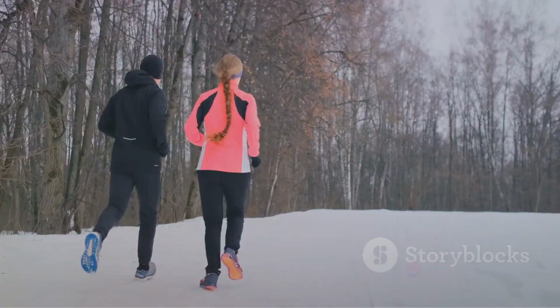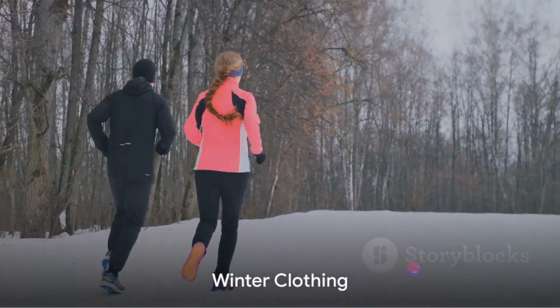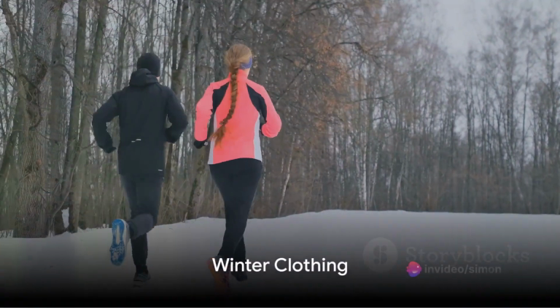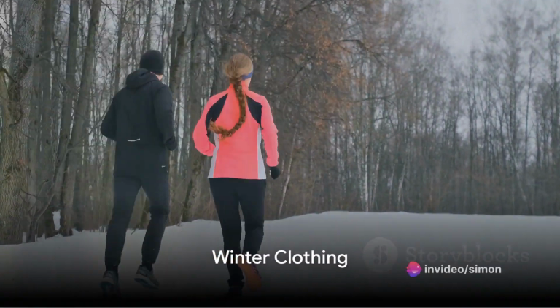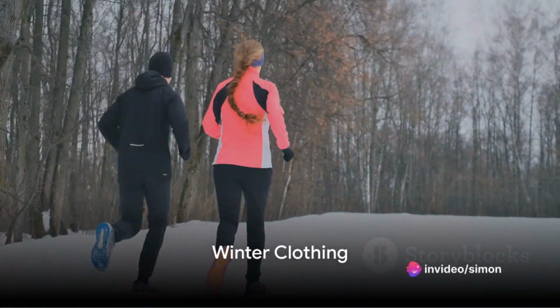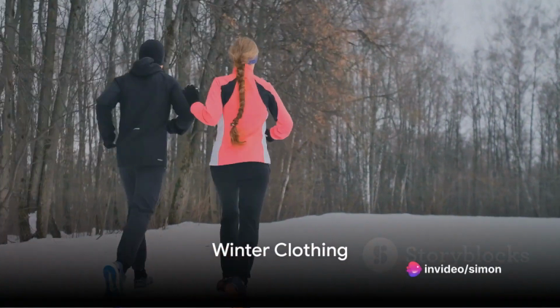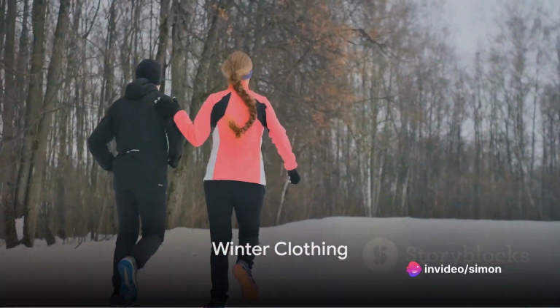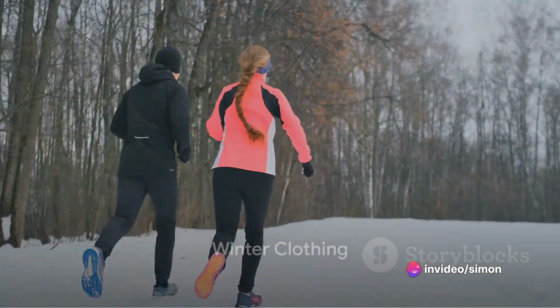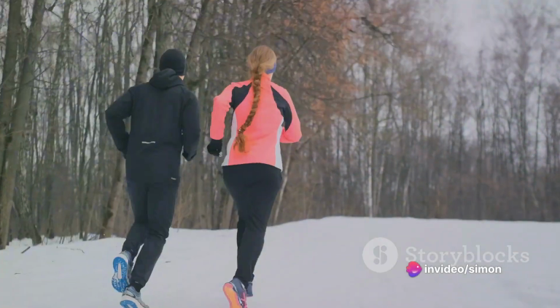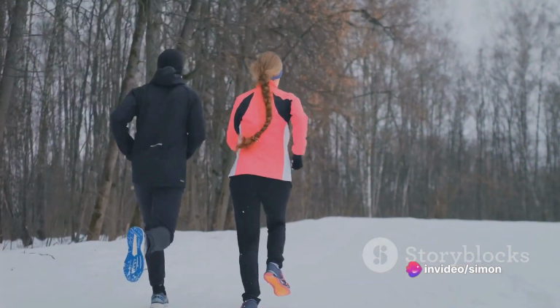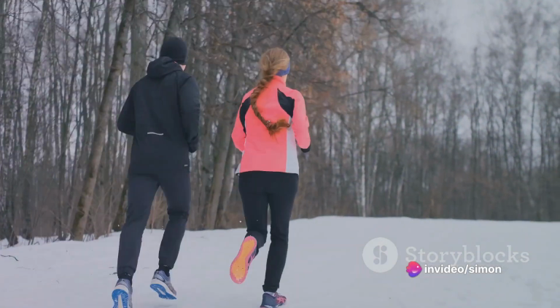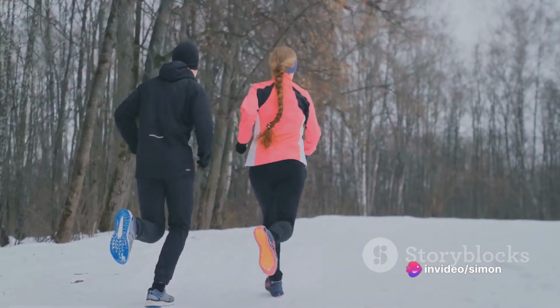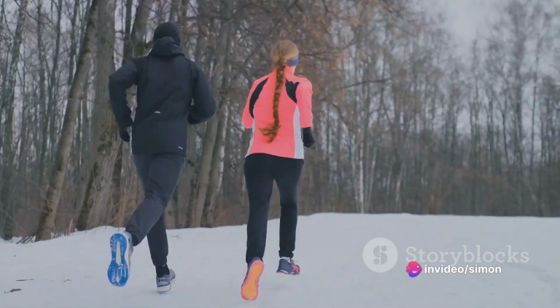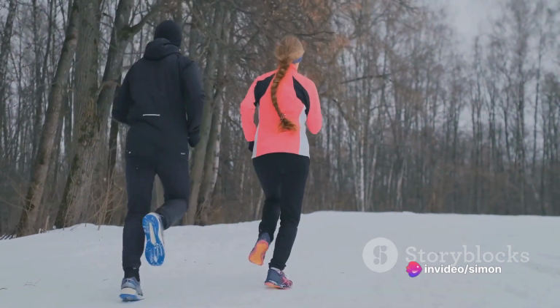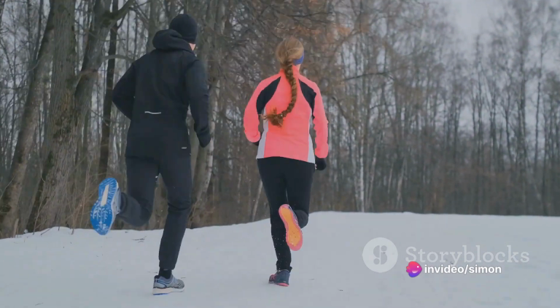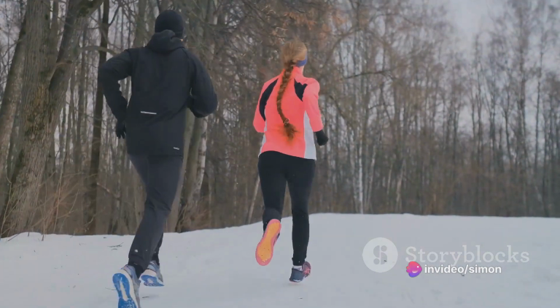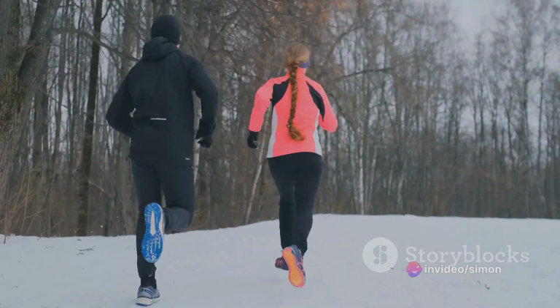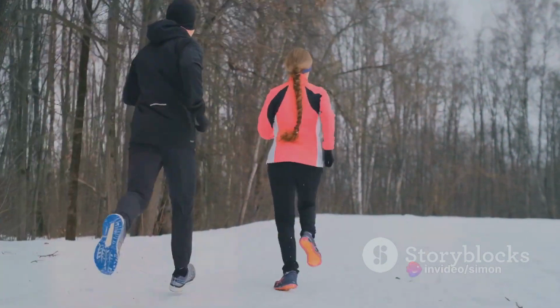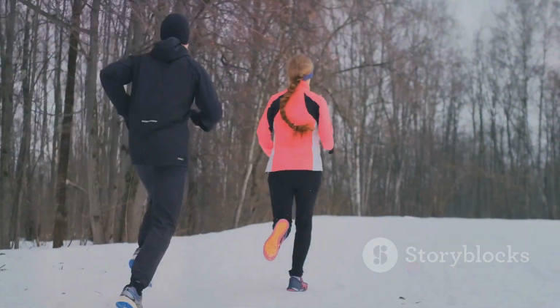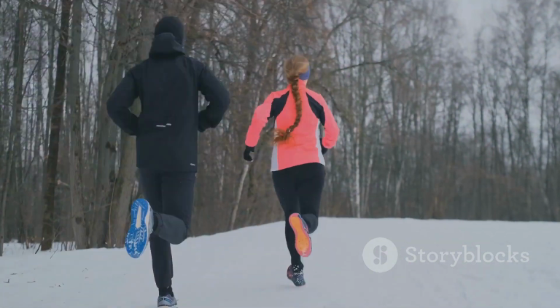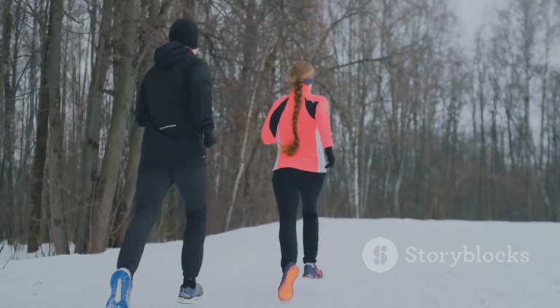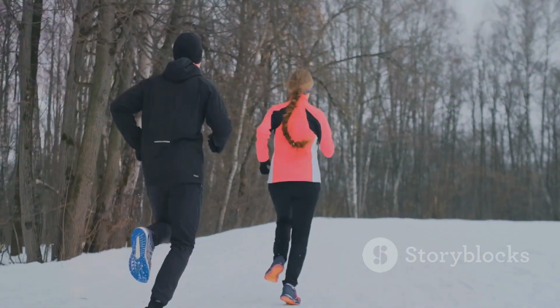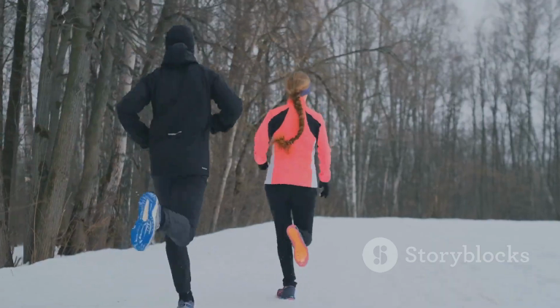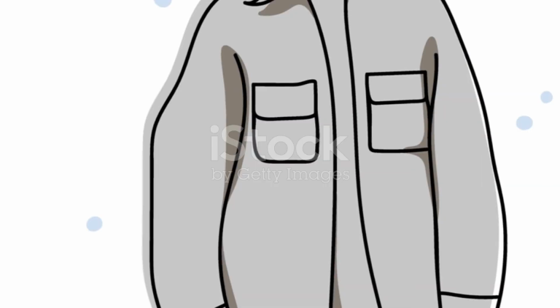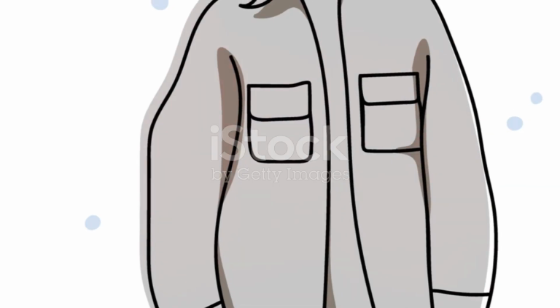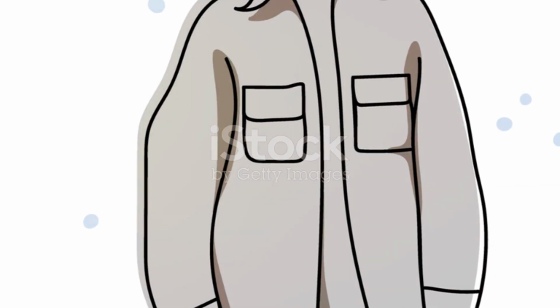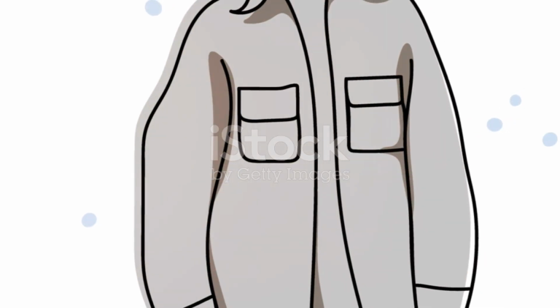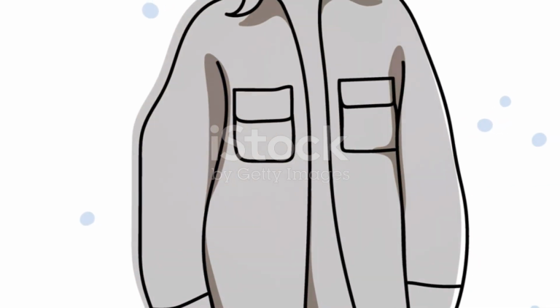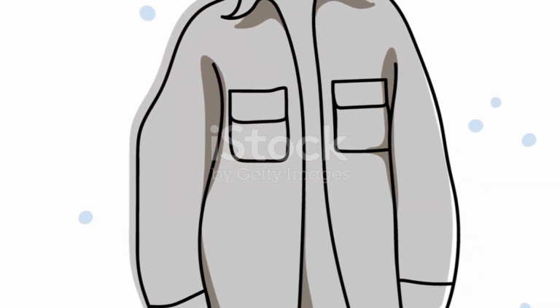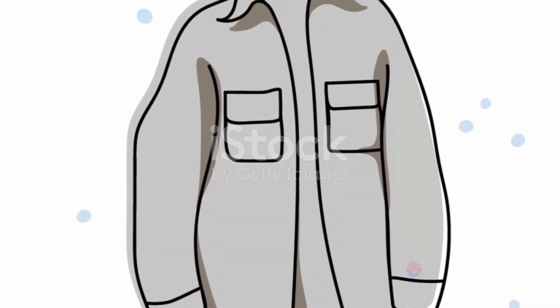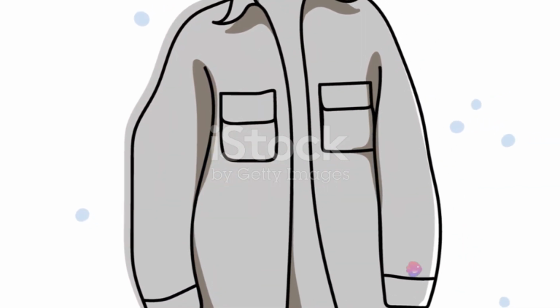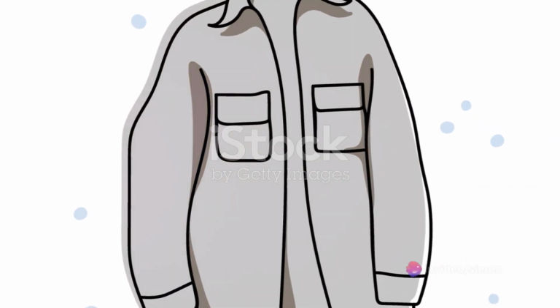First, we turn our attention to winter clothing. The trick here is layering. Start with a moisture-wicking base layer, add an insulating layer like fleece or down, and top with a waterproof and windproof outer layer. Don't forget an insulated coat, preferably one made from down or synthetic insulation.